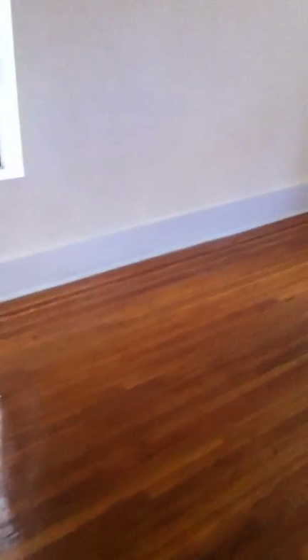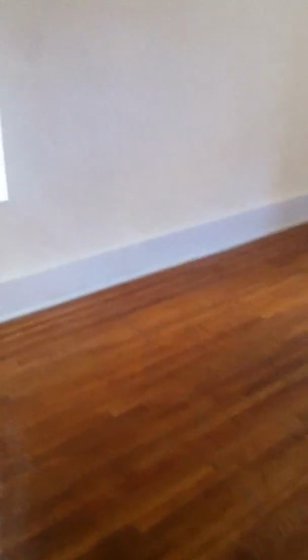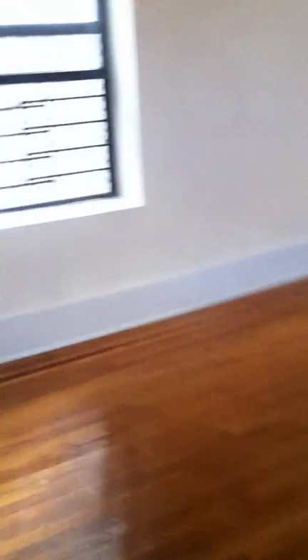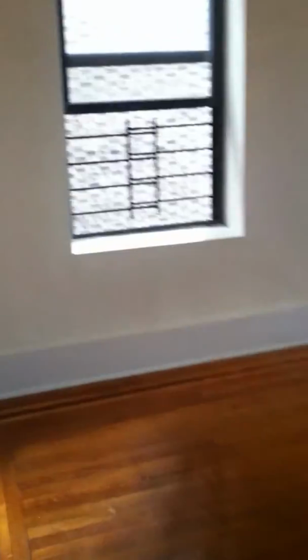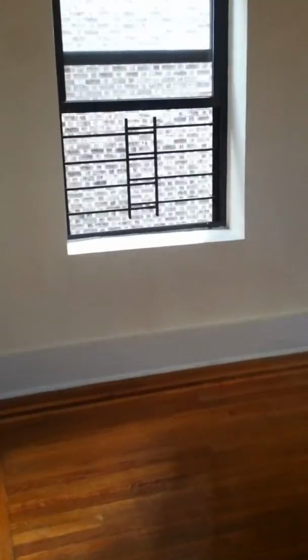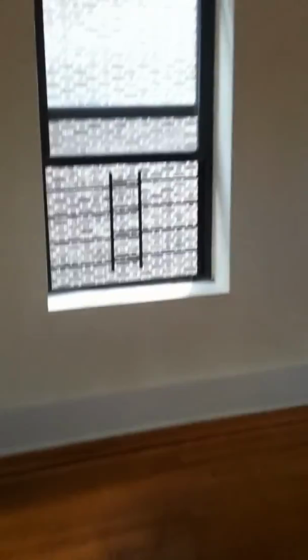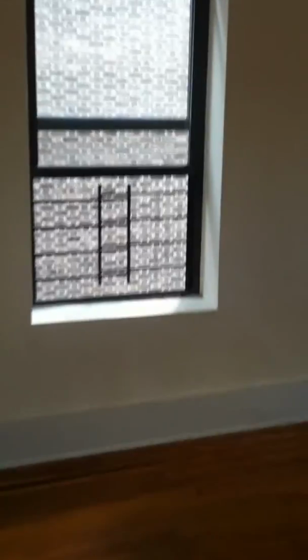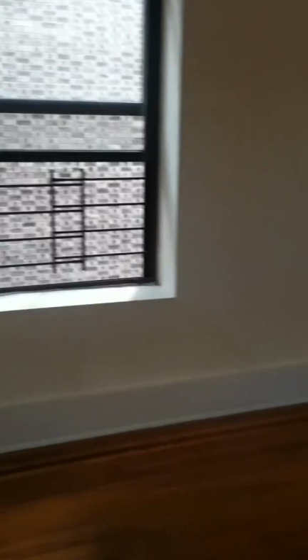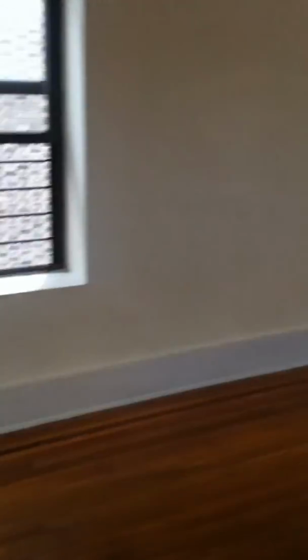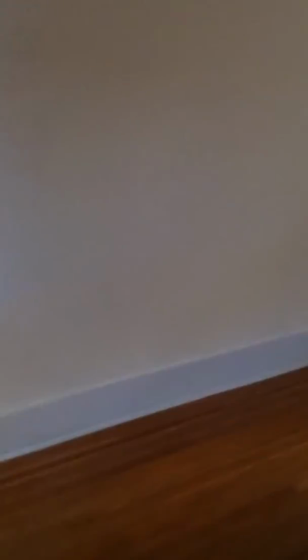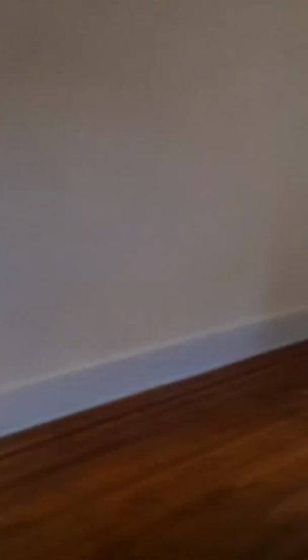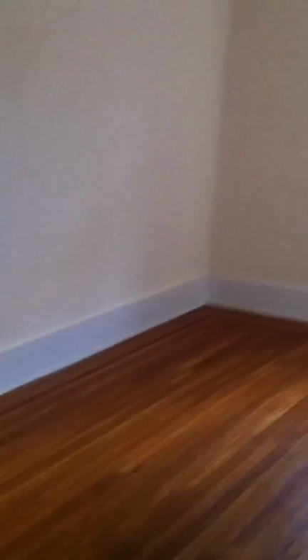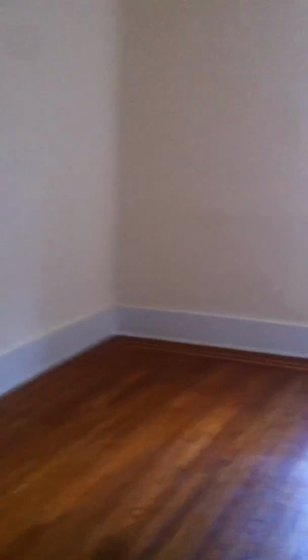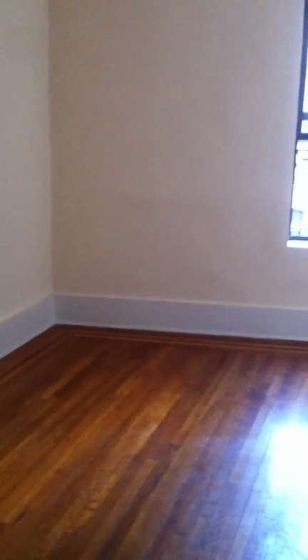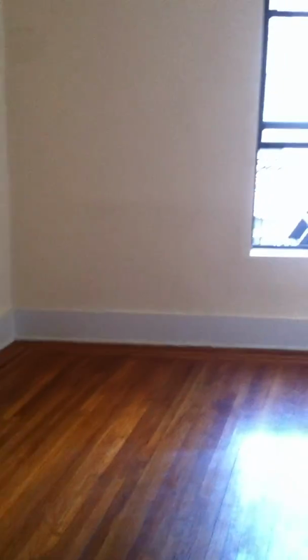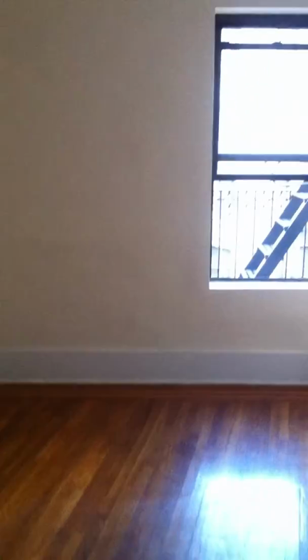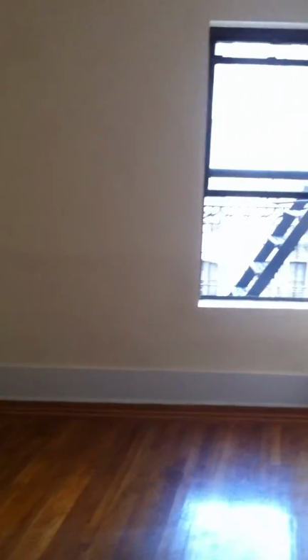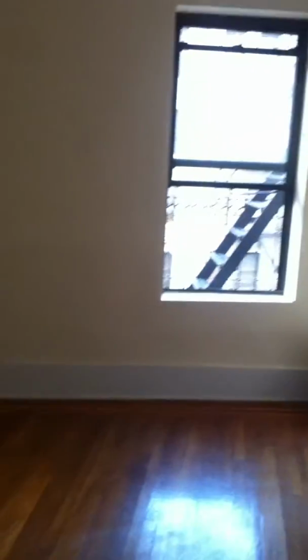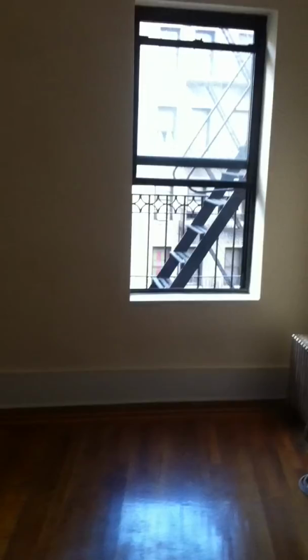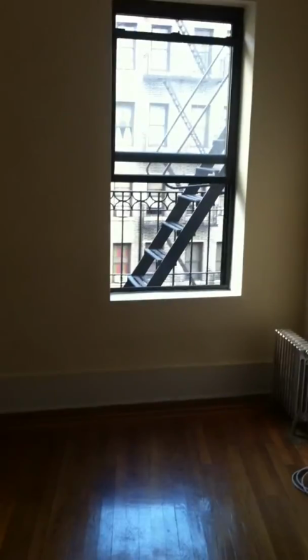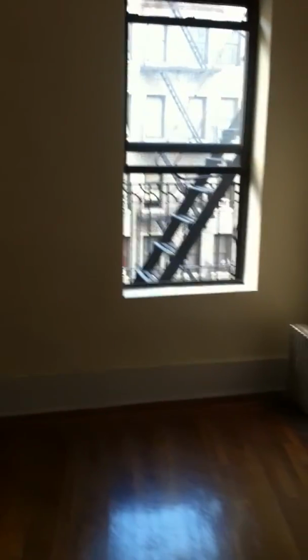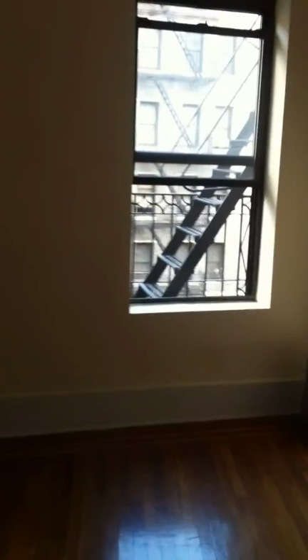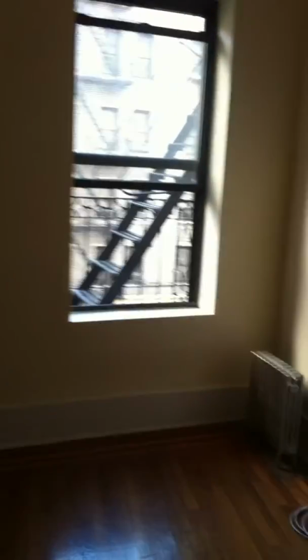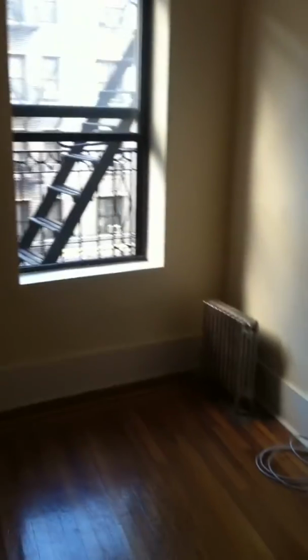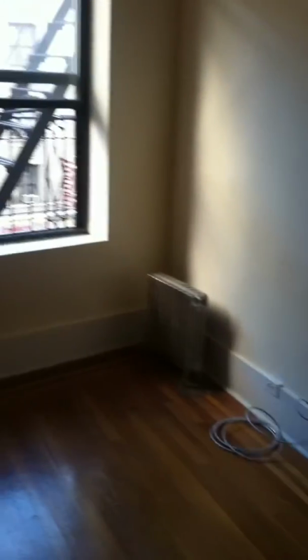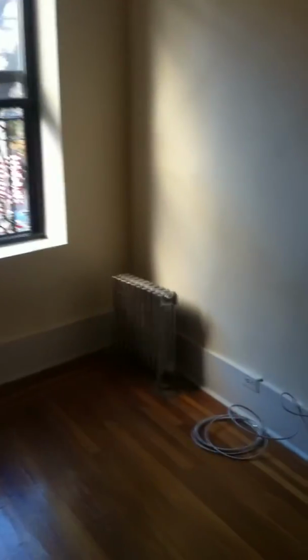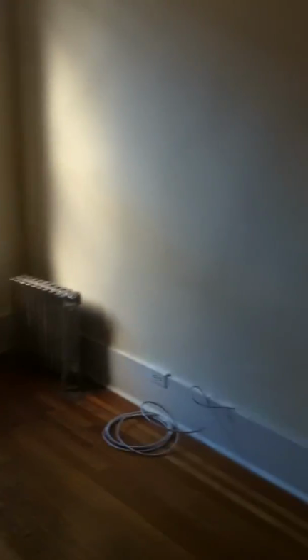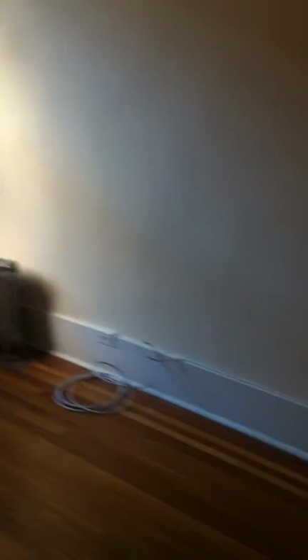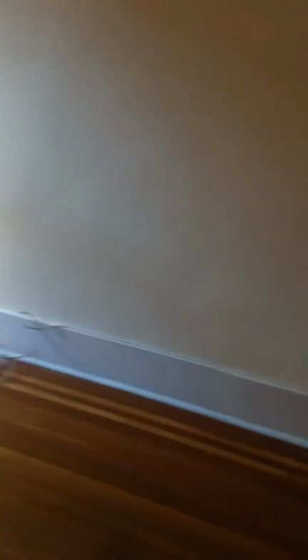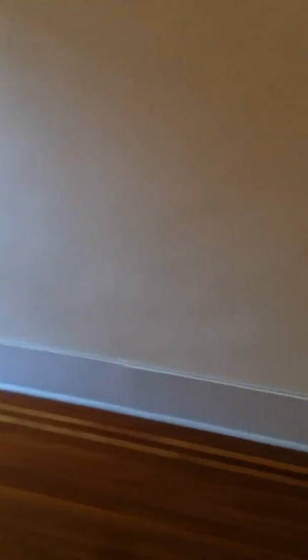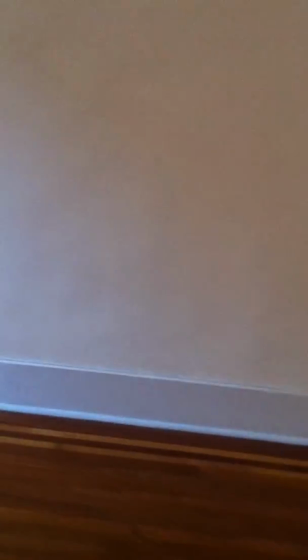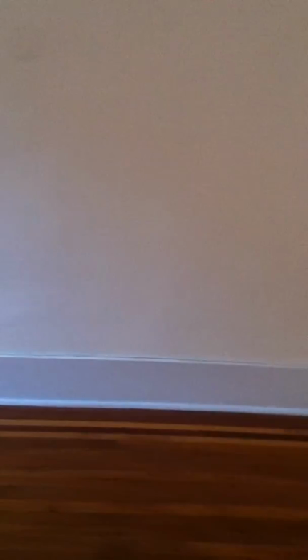Here you have the bedroom. It's windowed on two sides, faces the main street on one end, so you get some decent light. Also cable ready, as you can see.